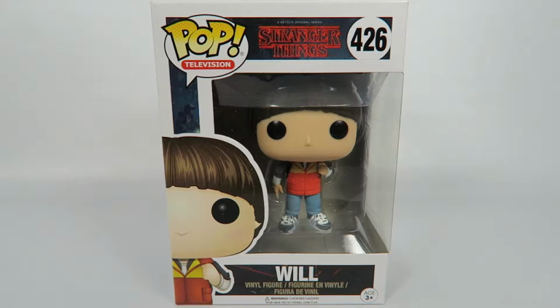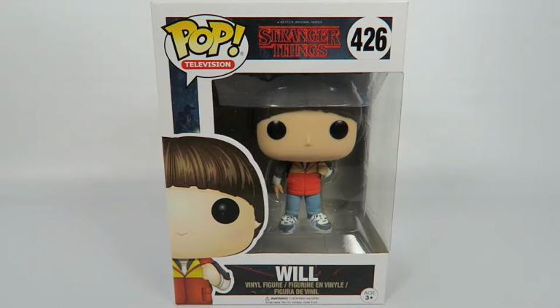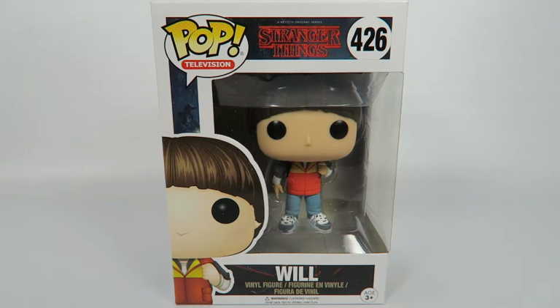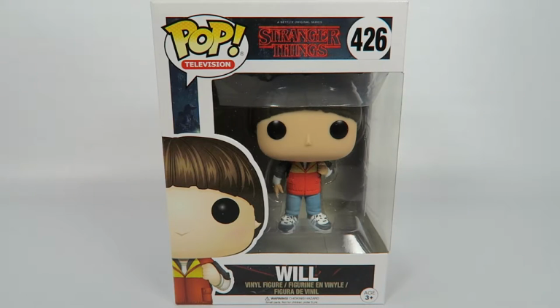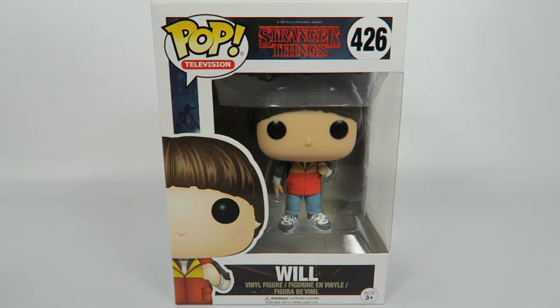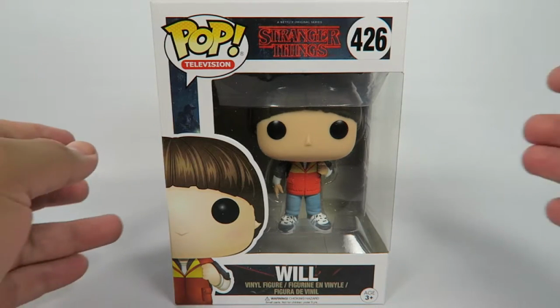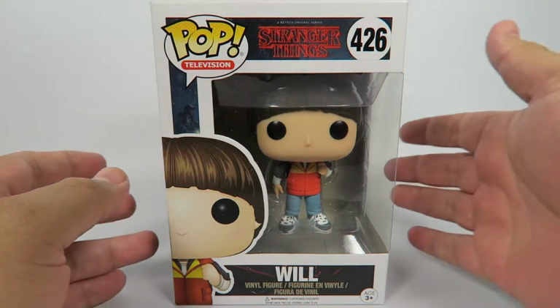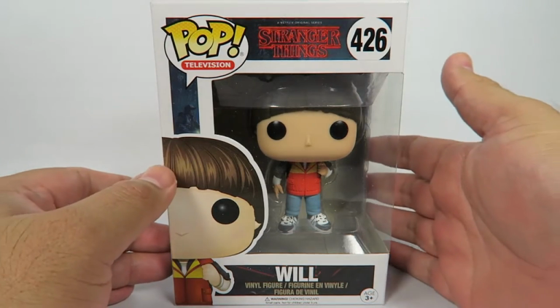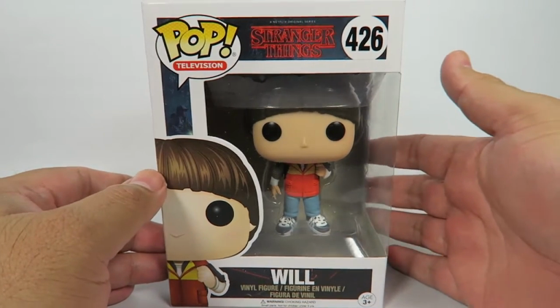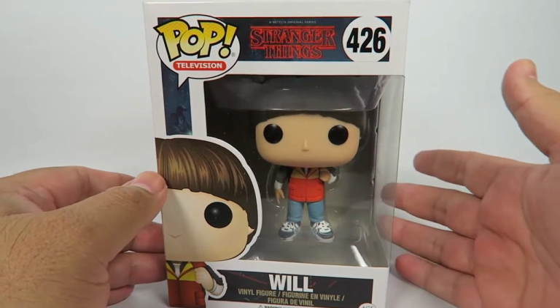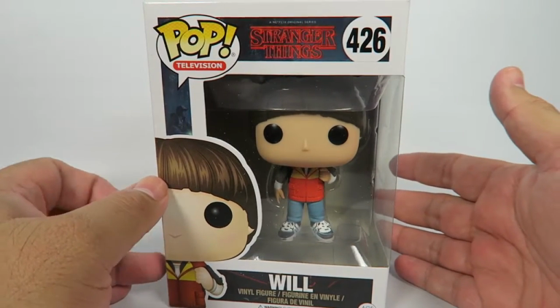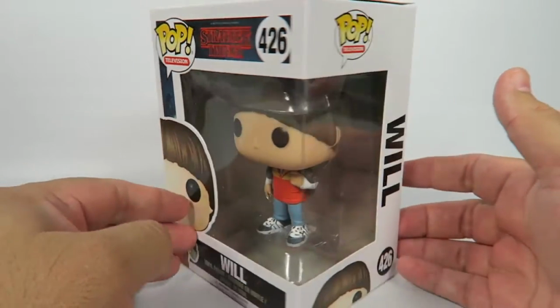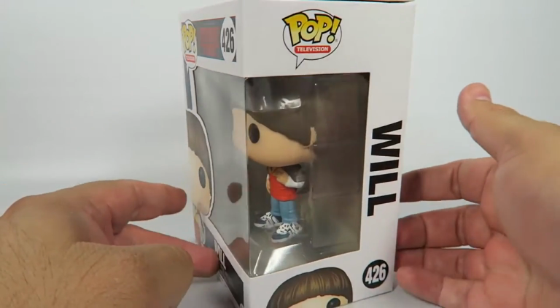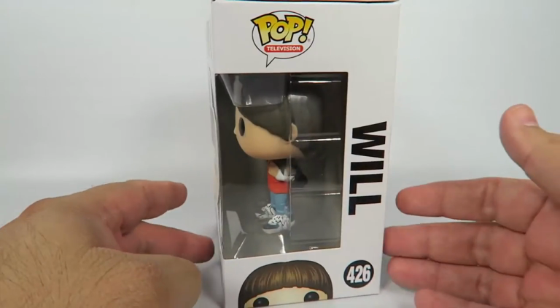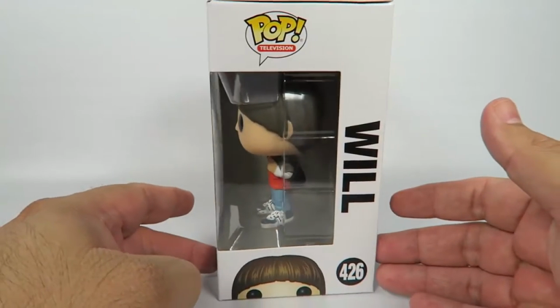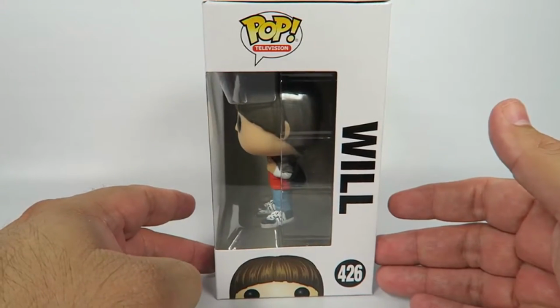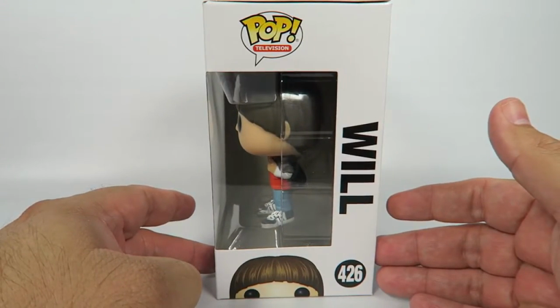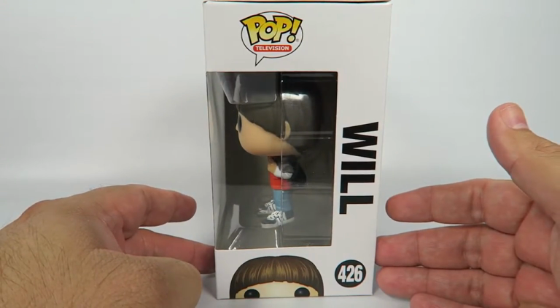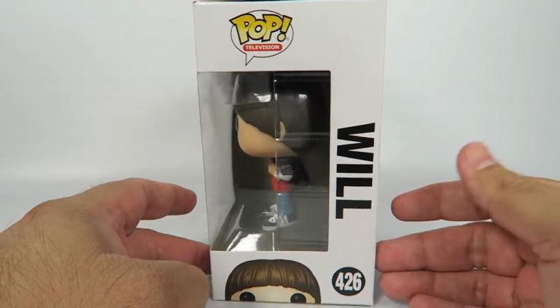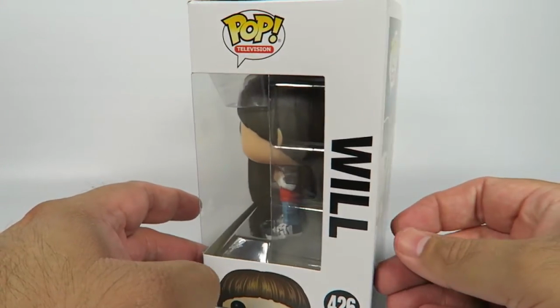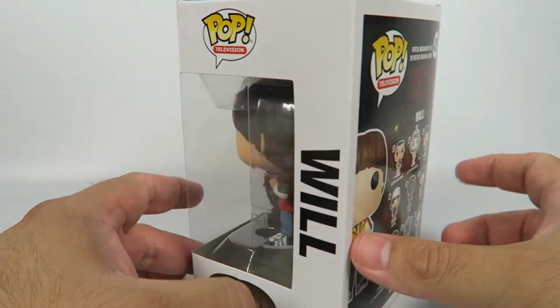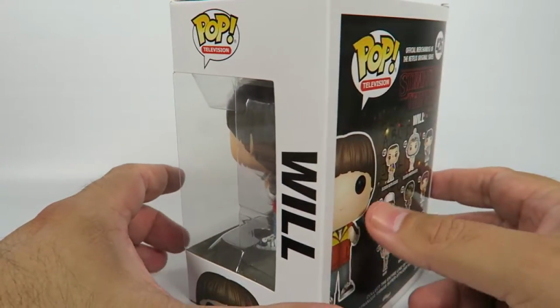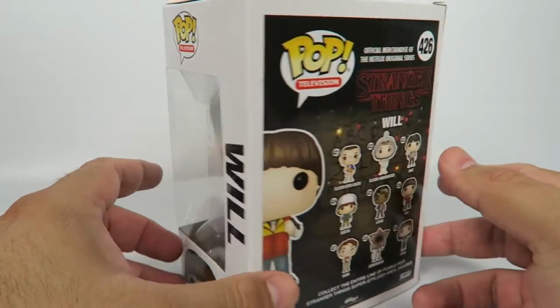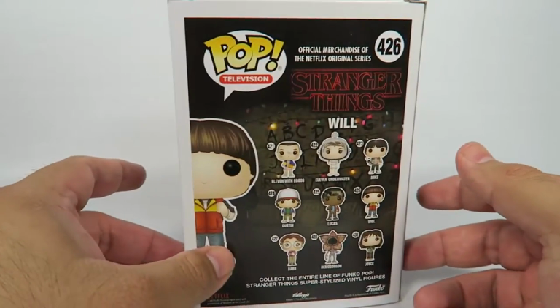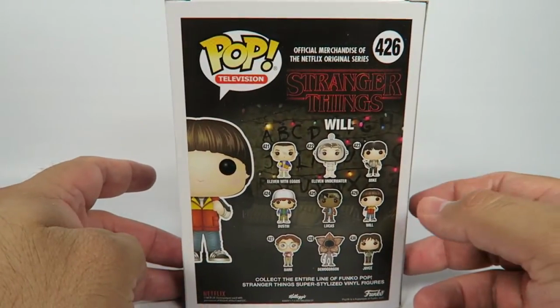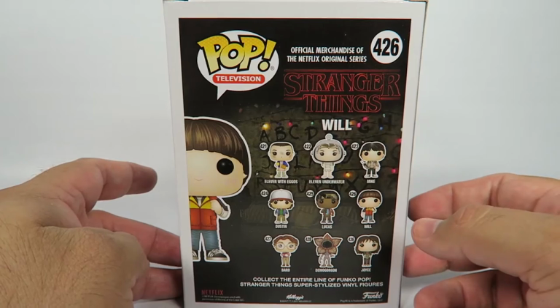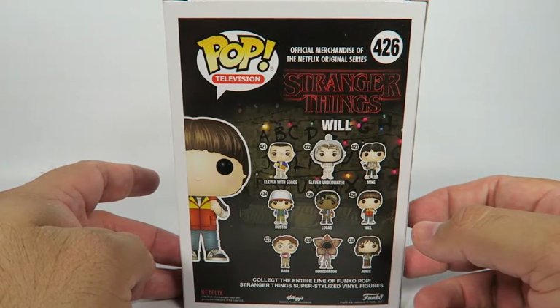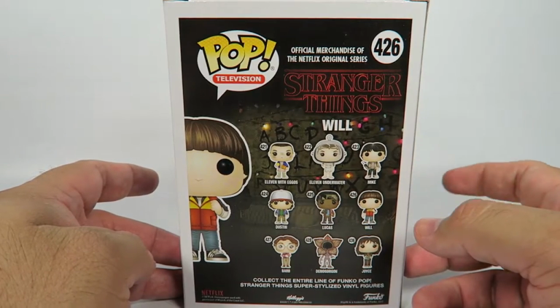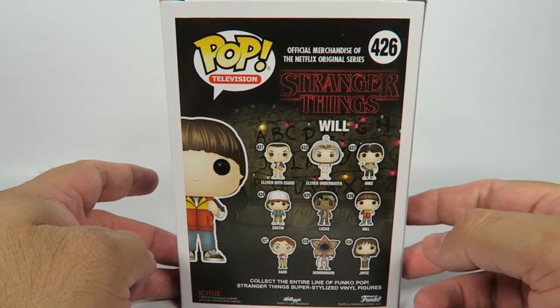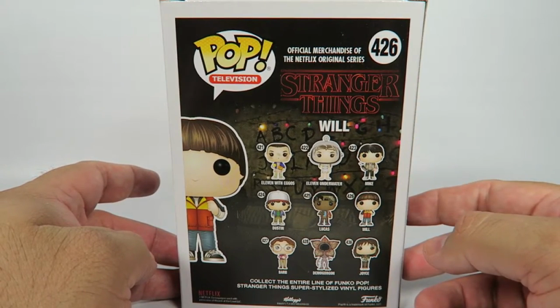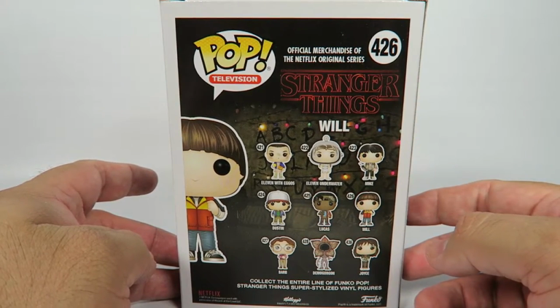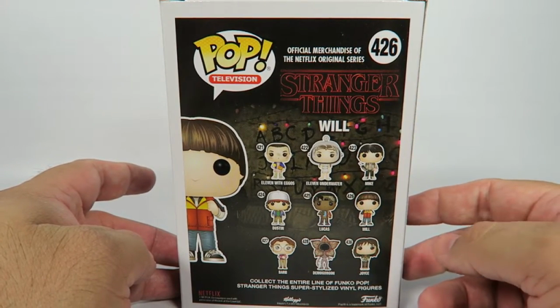Will's the little kid that gets kidnapped in the very beginning of the show, and we get to see his struggle in the Upside Down as he's trying to hide from the Demogorgon. One in the set of nine.